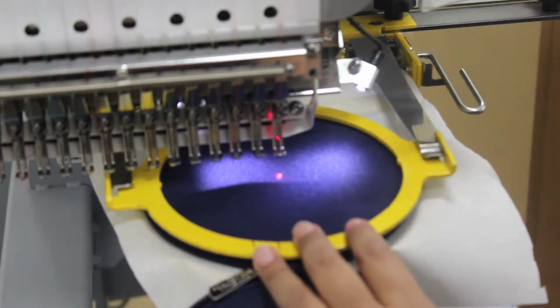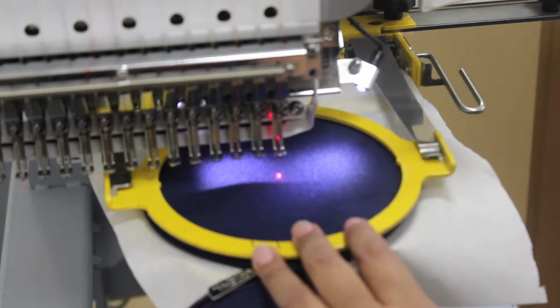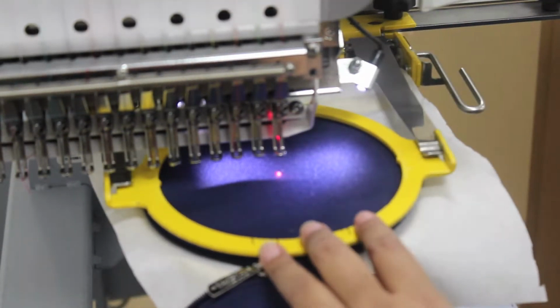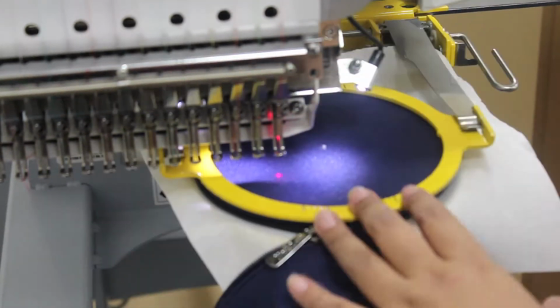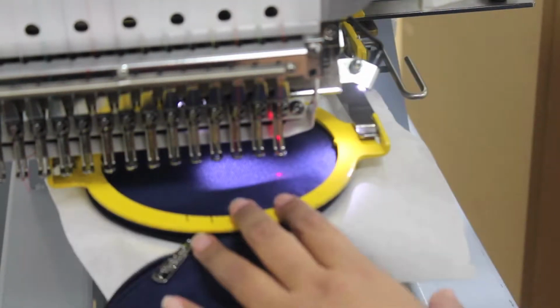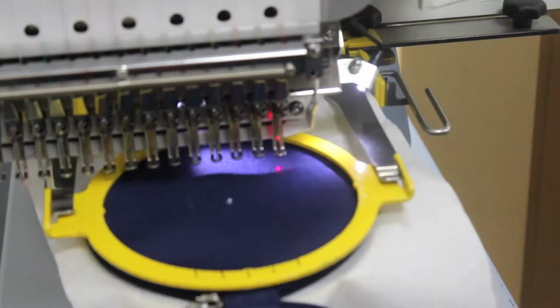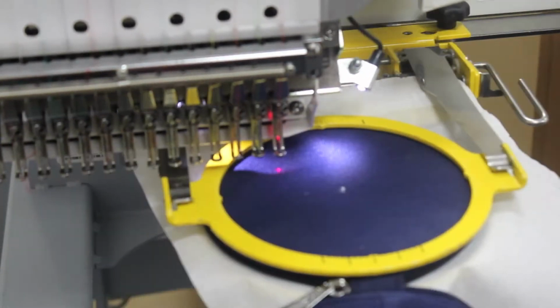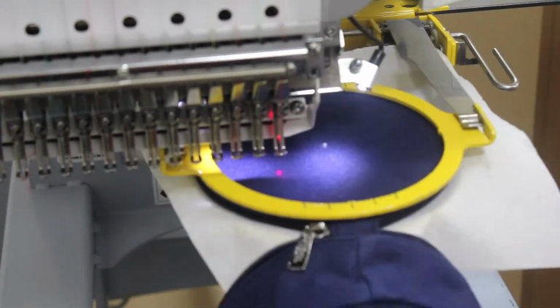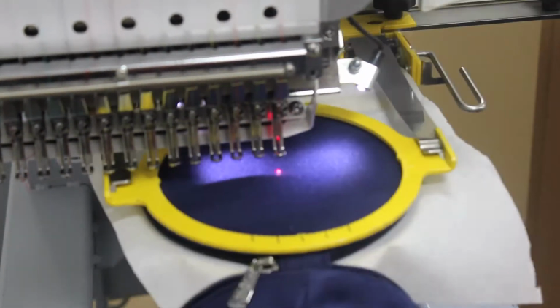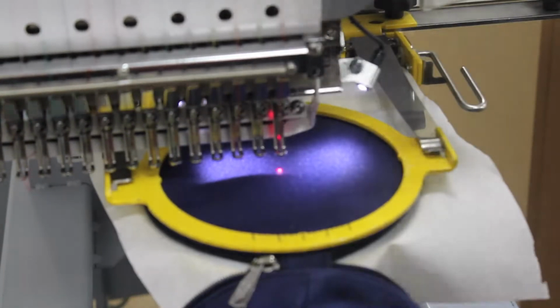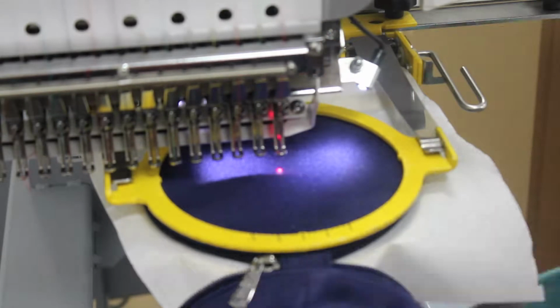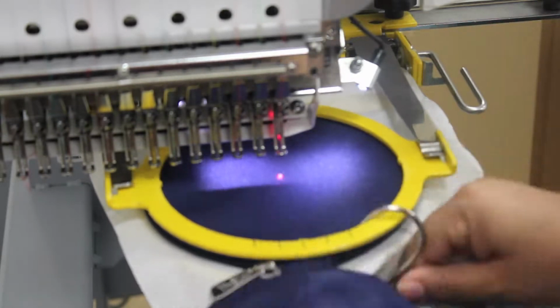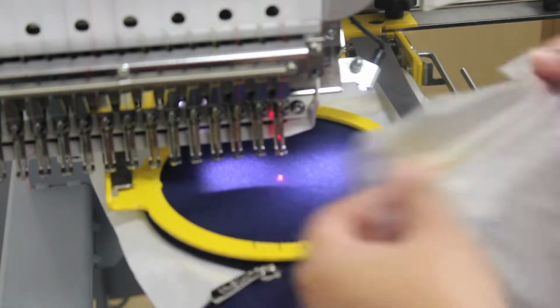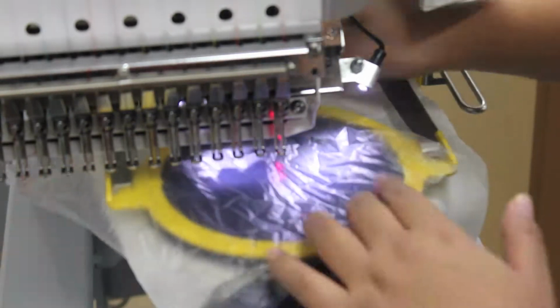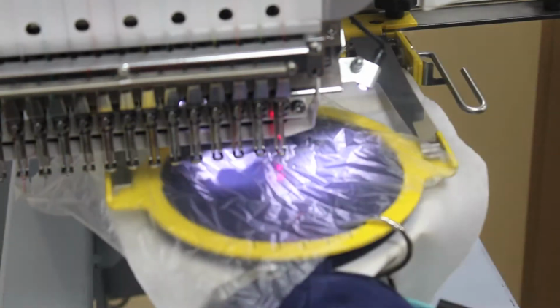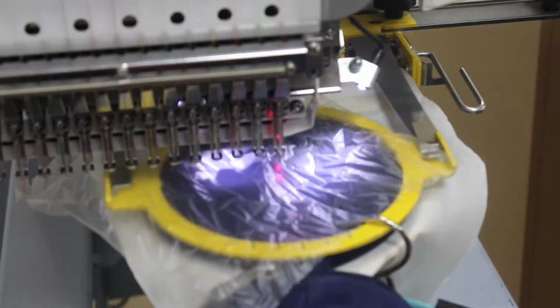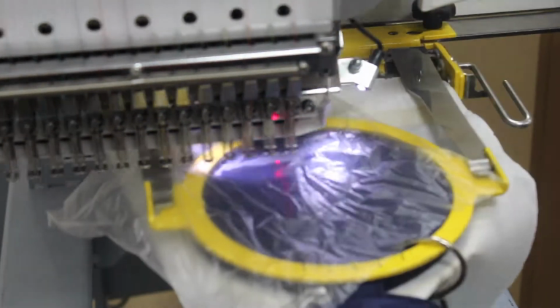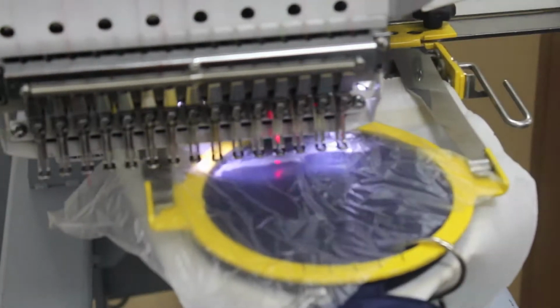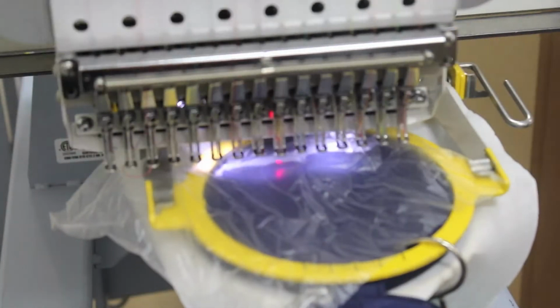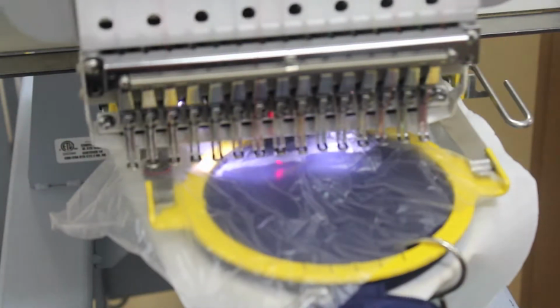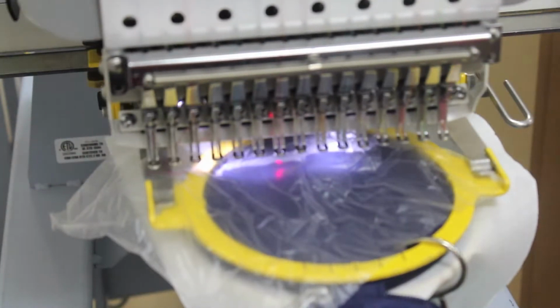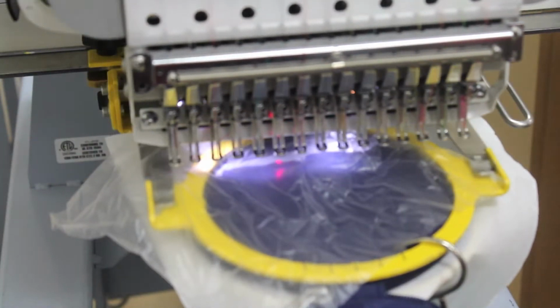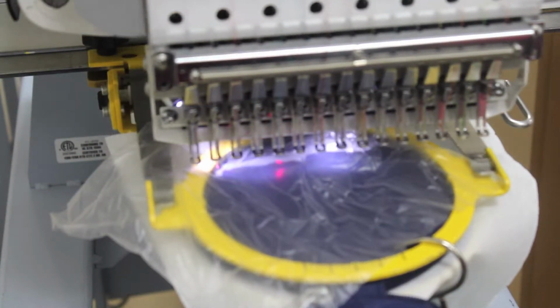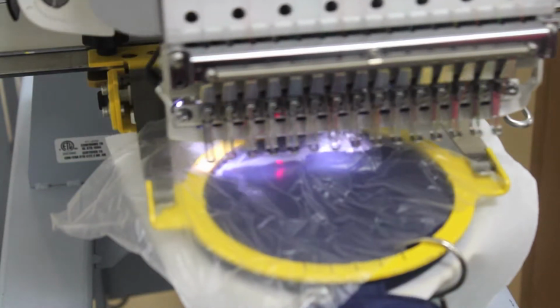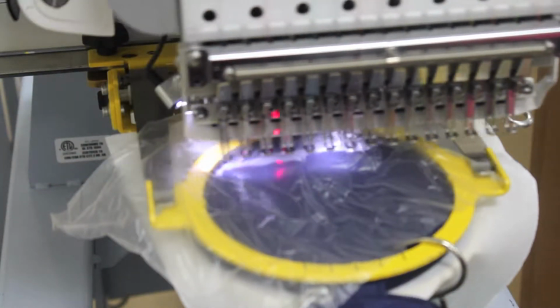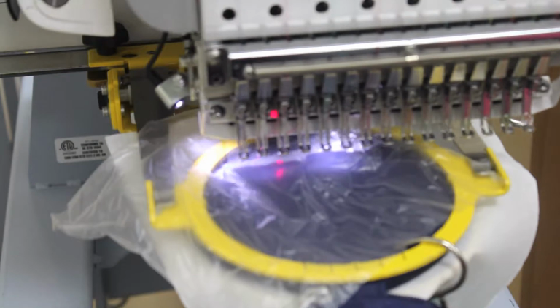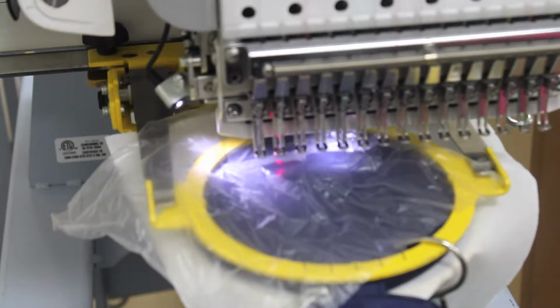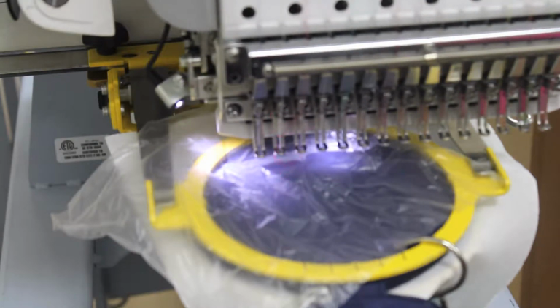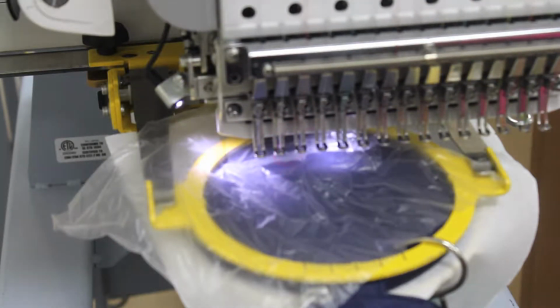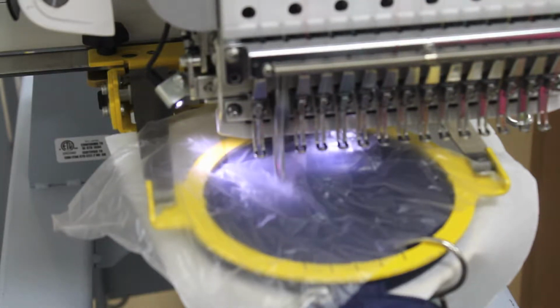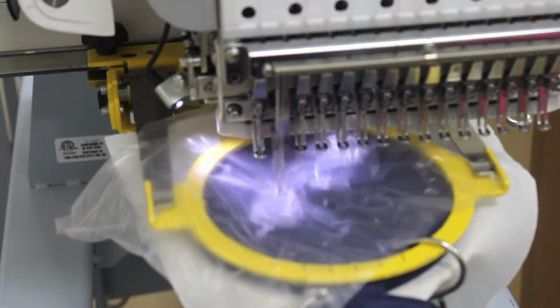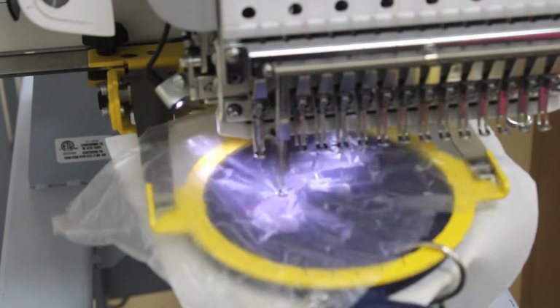Always trace the sewing area to ensure the monogram fits inside of the frame. Add one sheet of salvee to the top. Hang a weighted item from the frame to prevent excess shaking and uneven stitches.